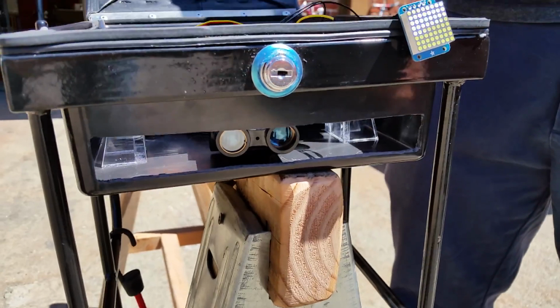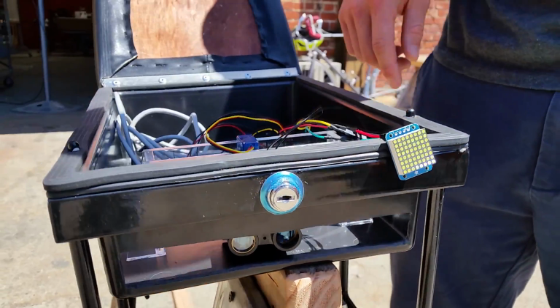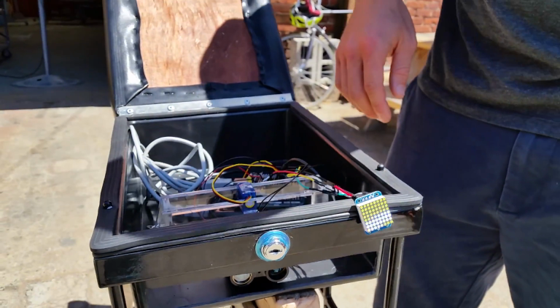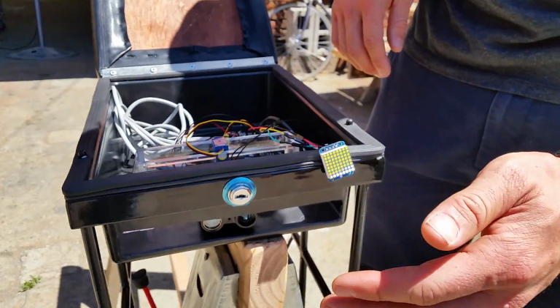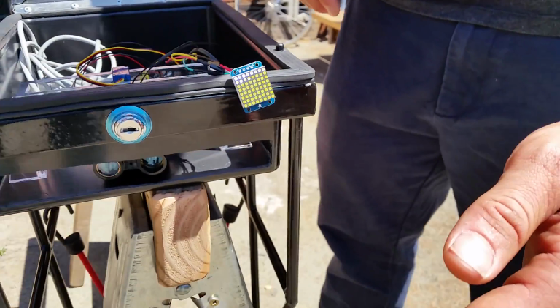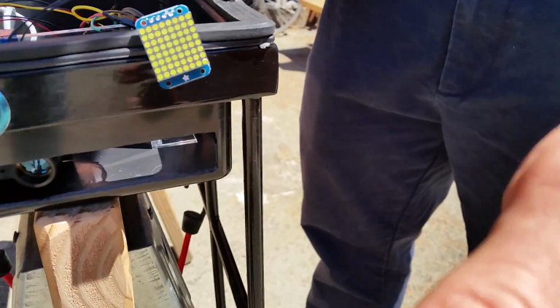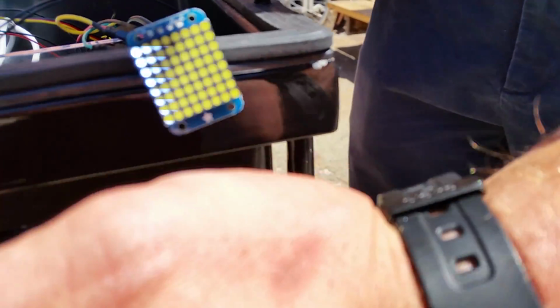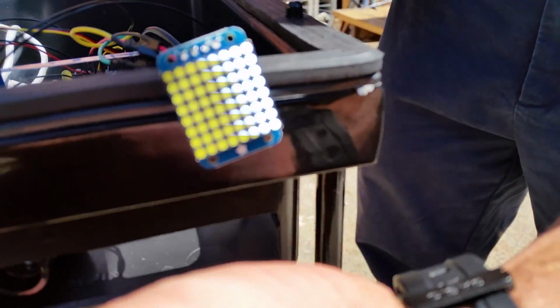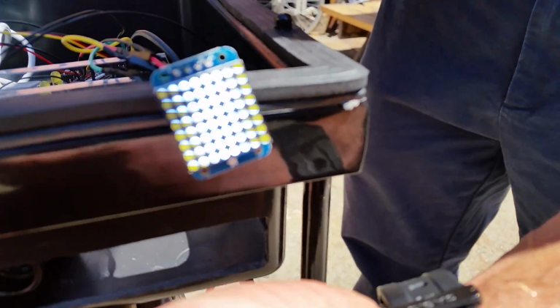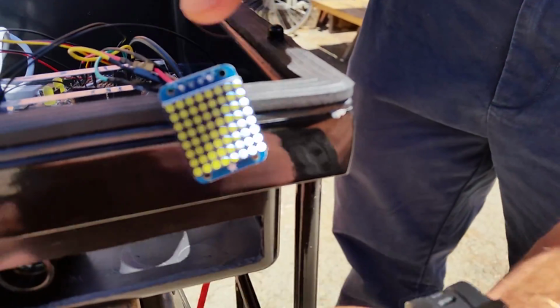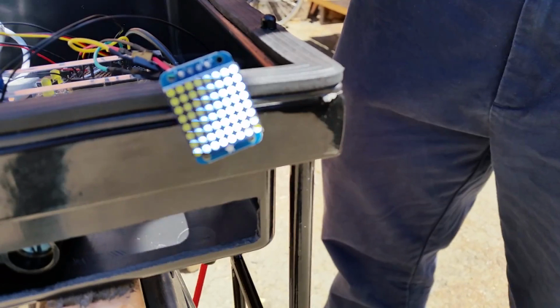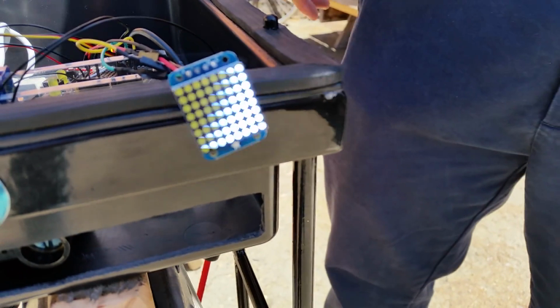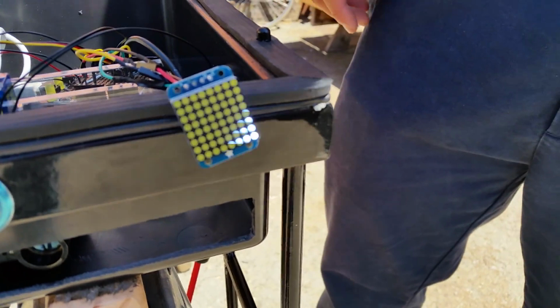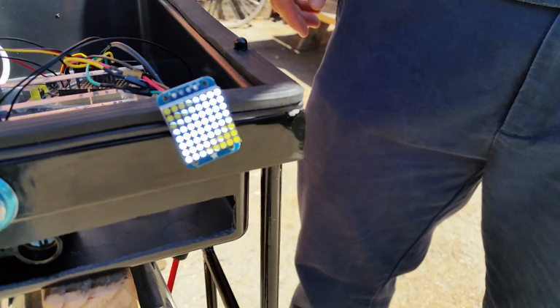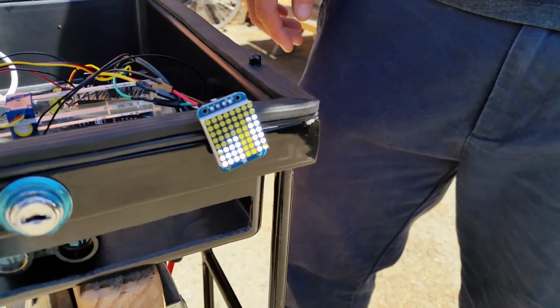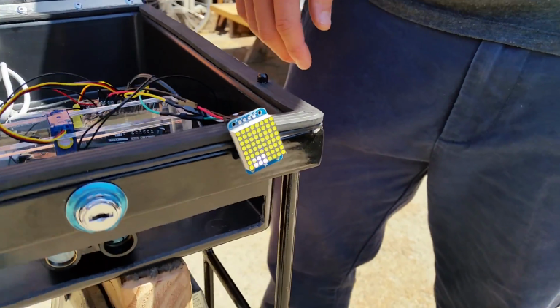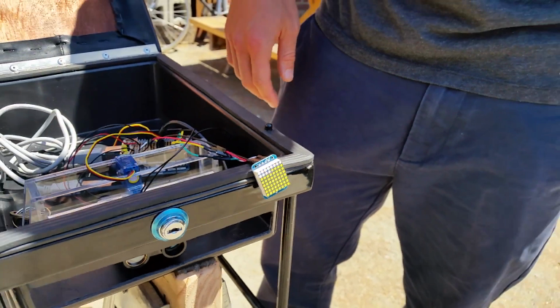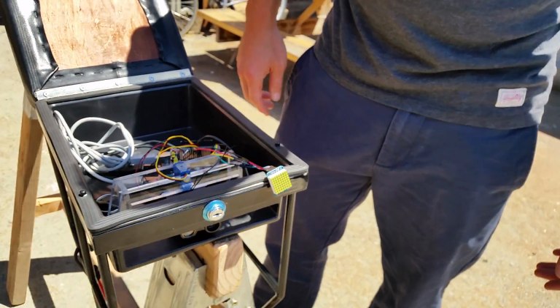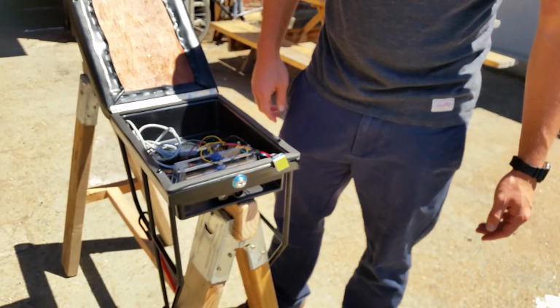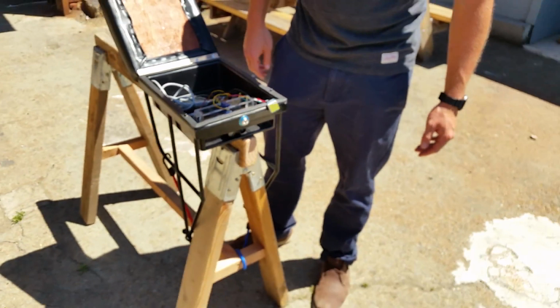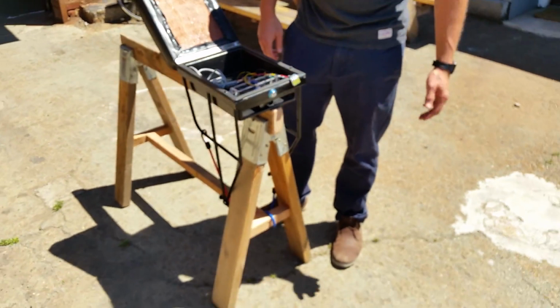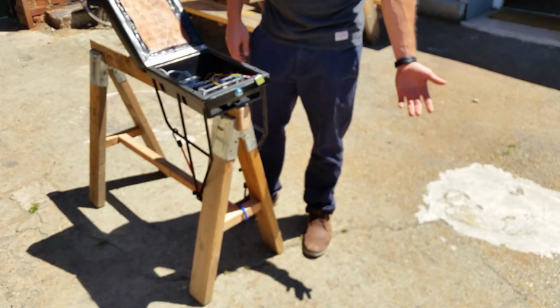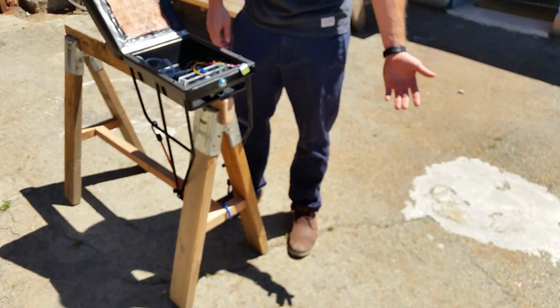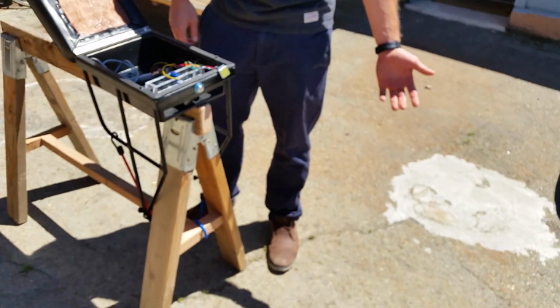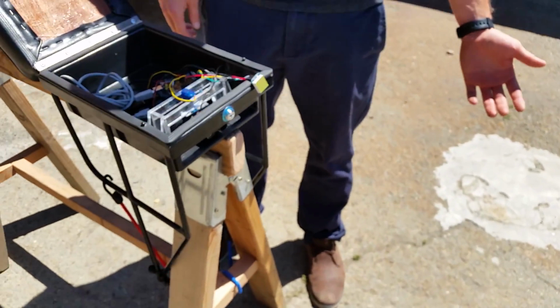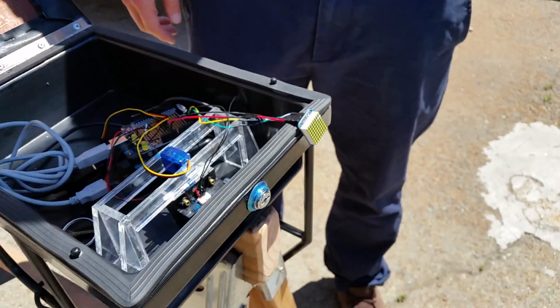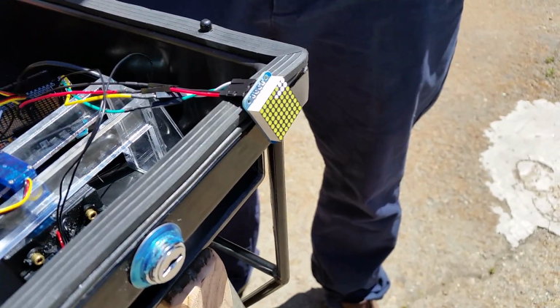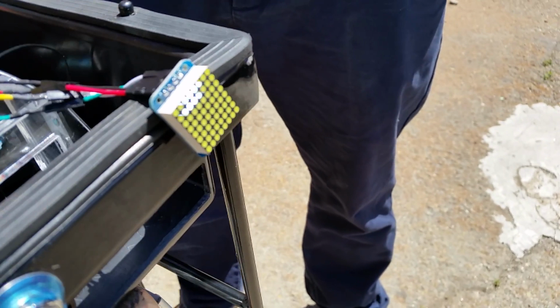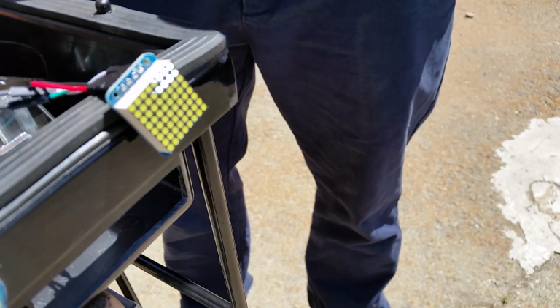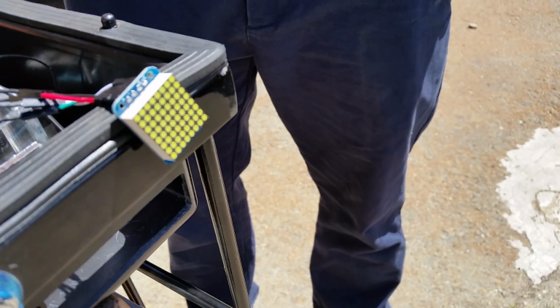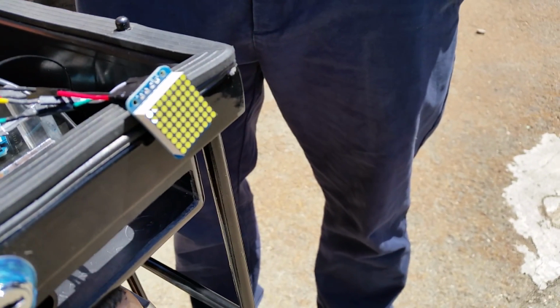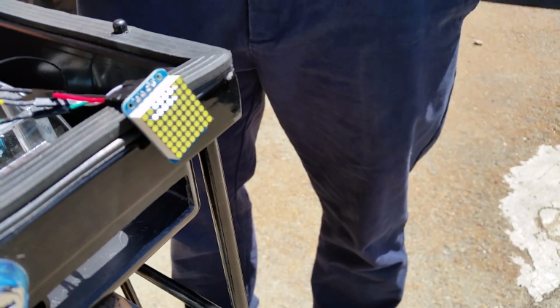Right now it is all the way backed up, so you can see all eight of those LEDs are lit. And as Greg steps away, we get less pickup from the LiDAR system.